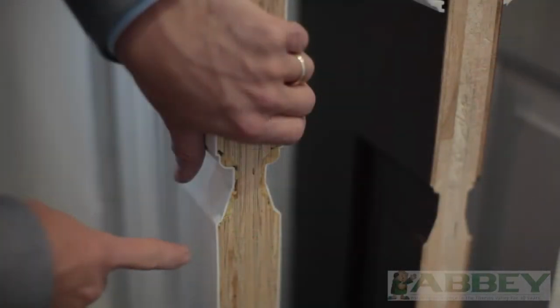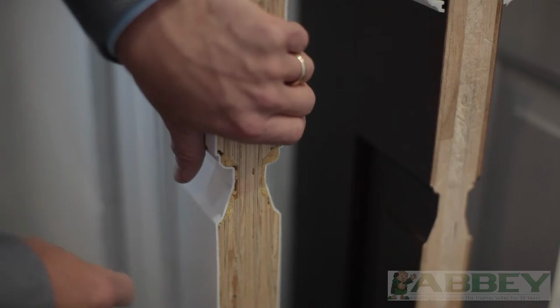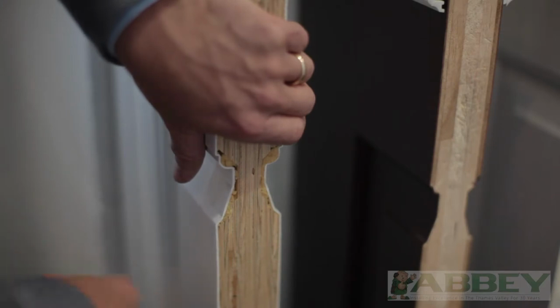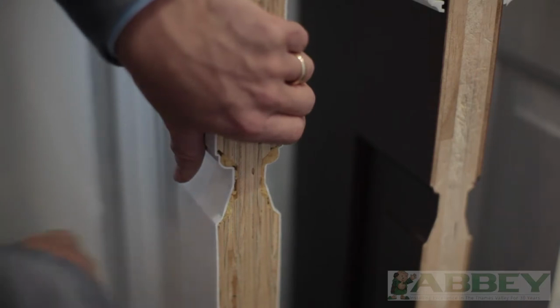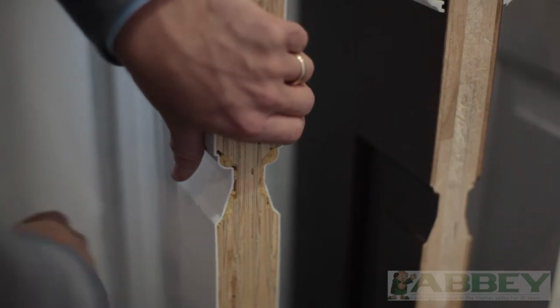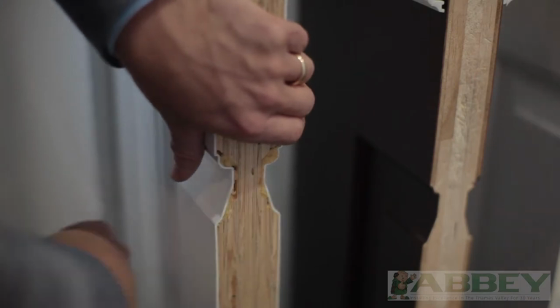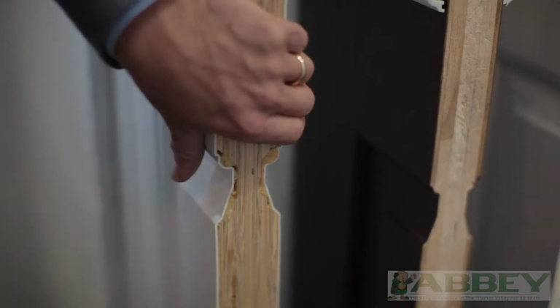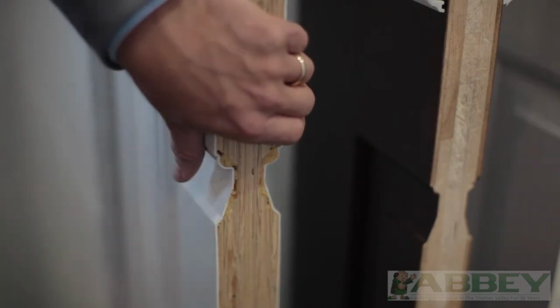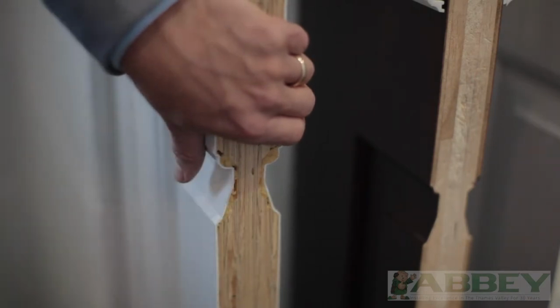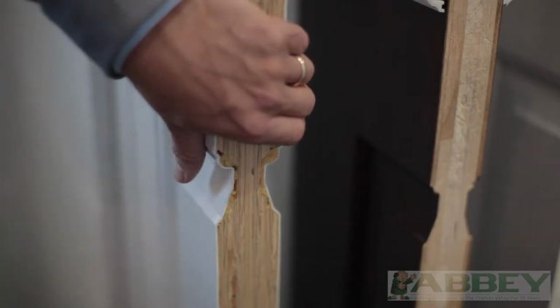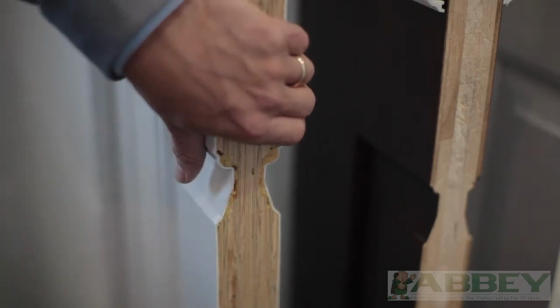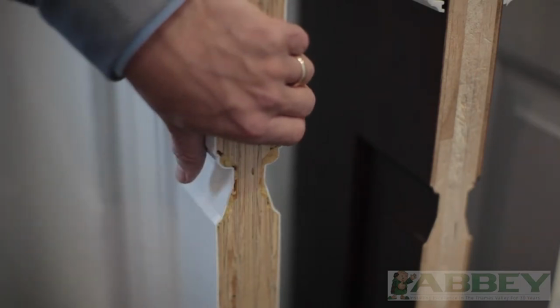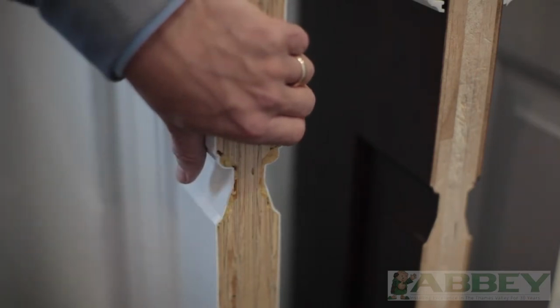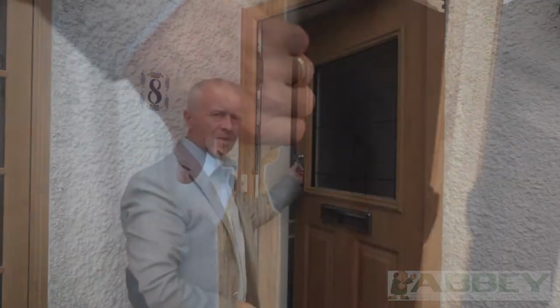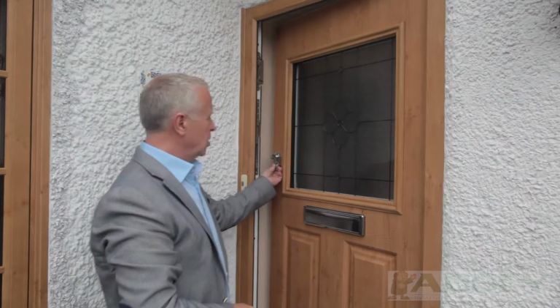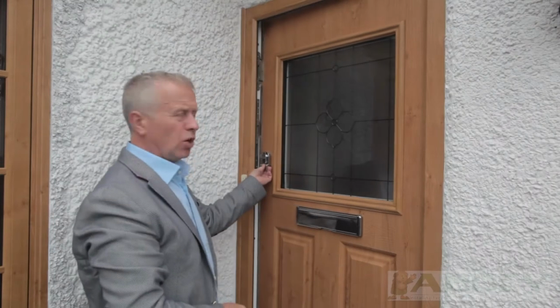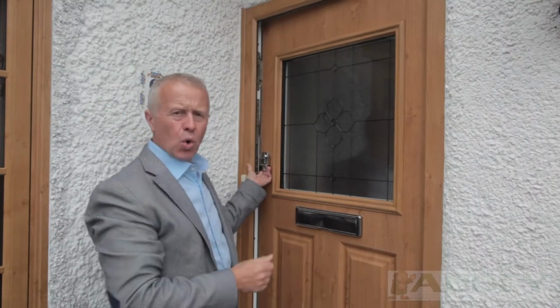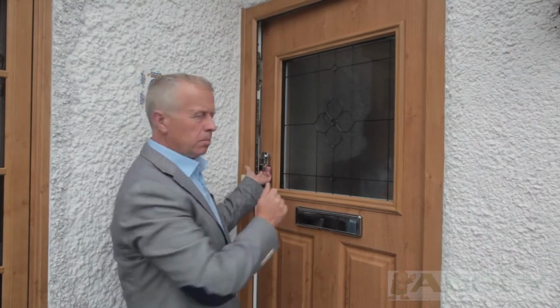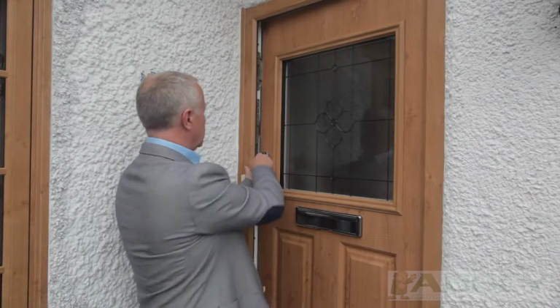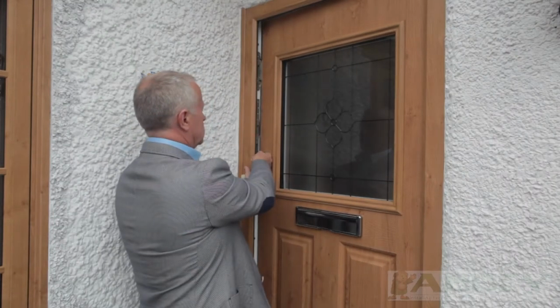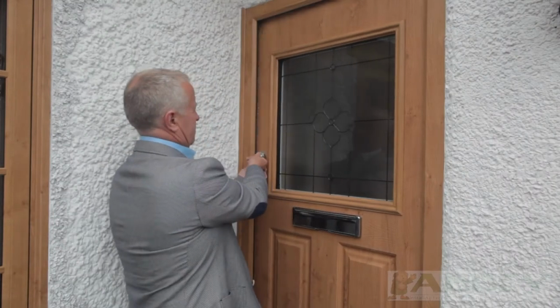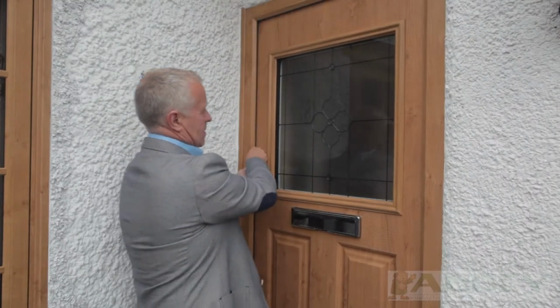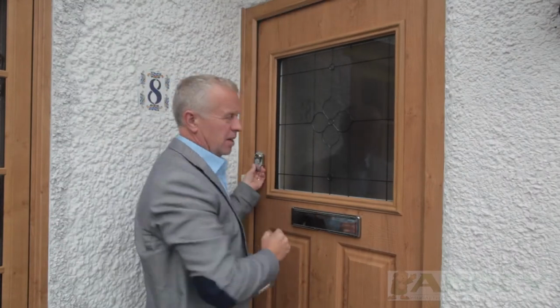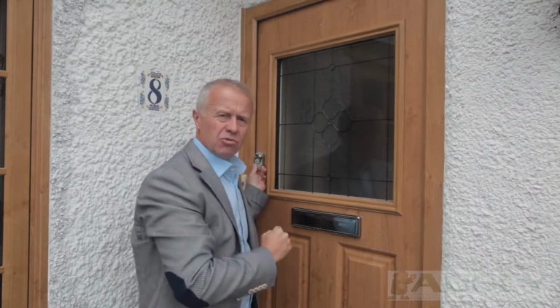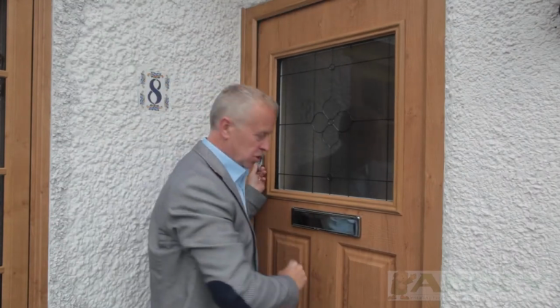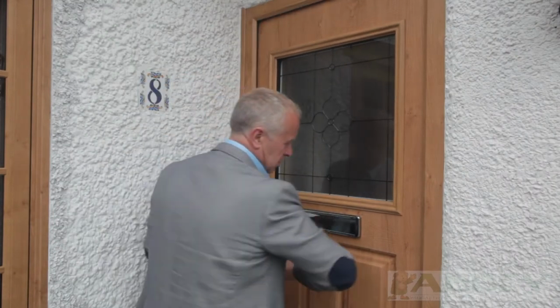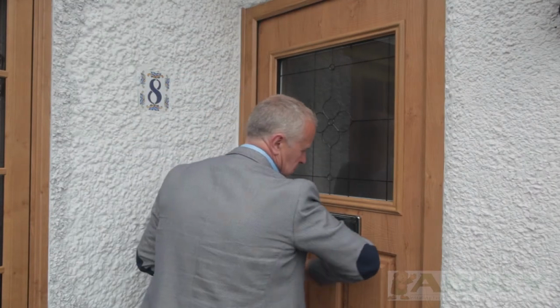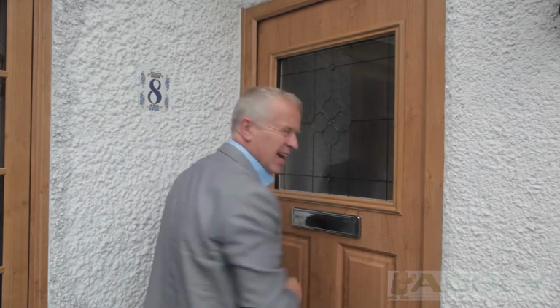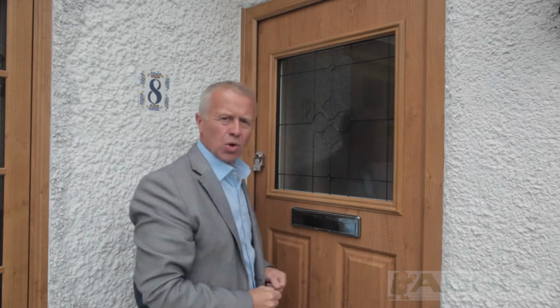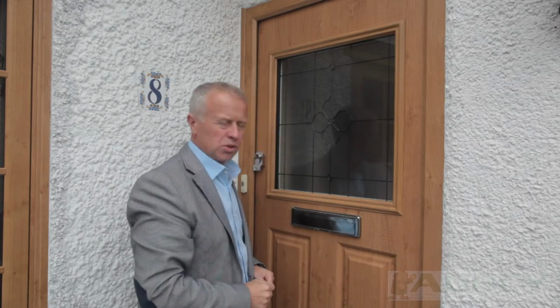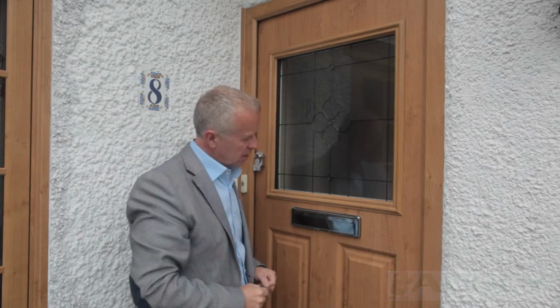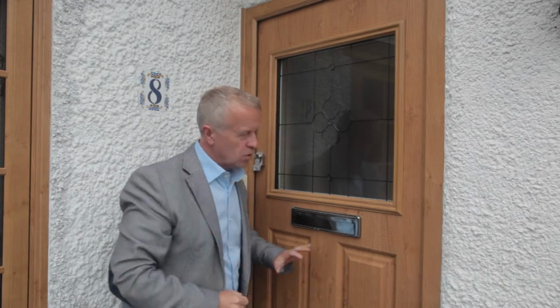Solid core doors like this MultiPly offer great strength and durability. Solid core composite doors give great strength with a hidden core to the centre of the door.